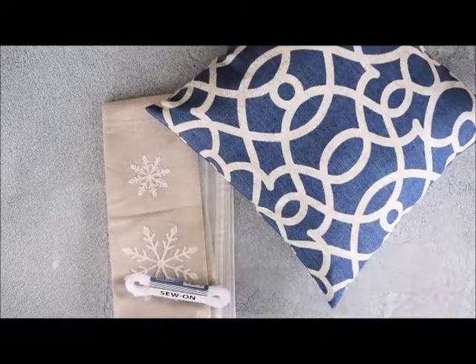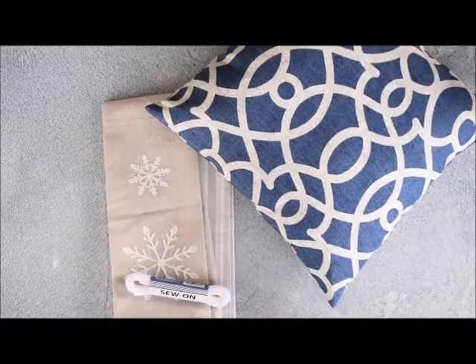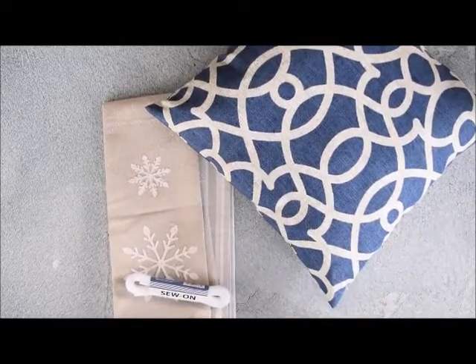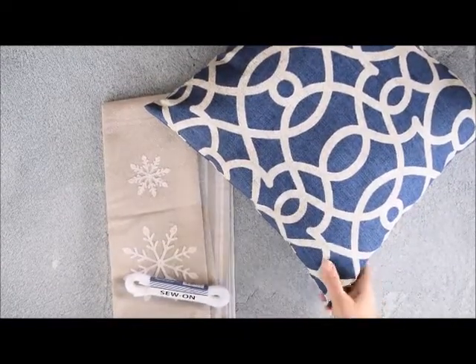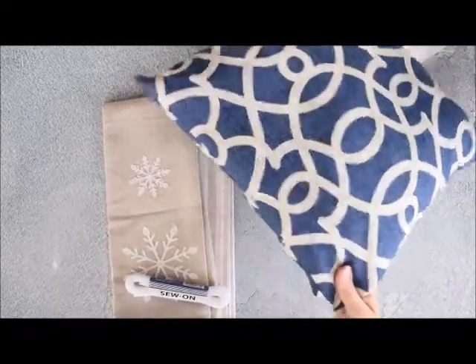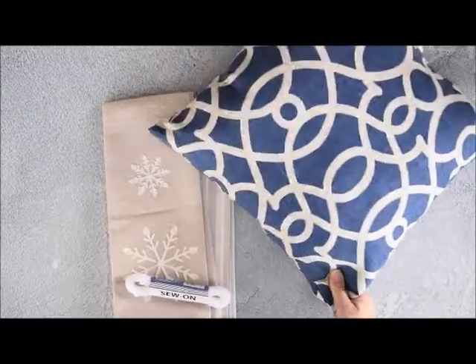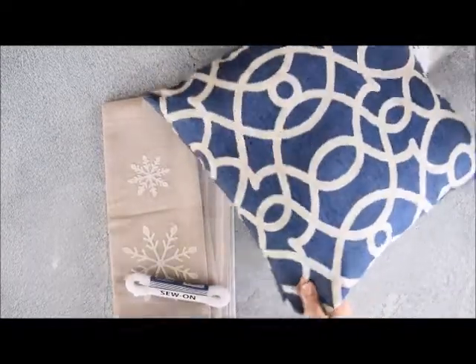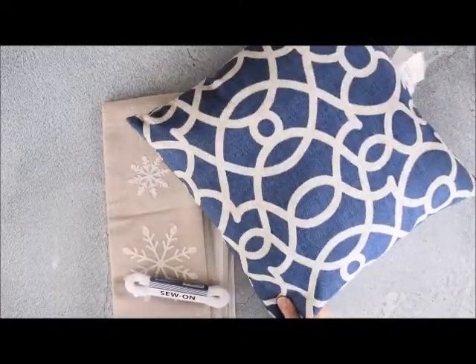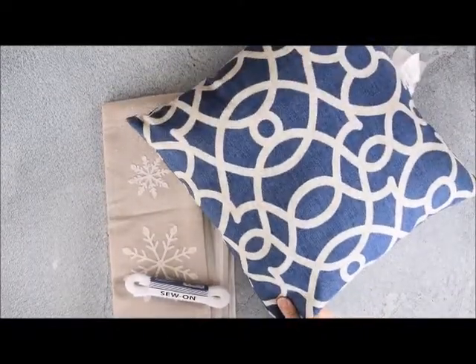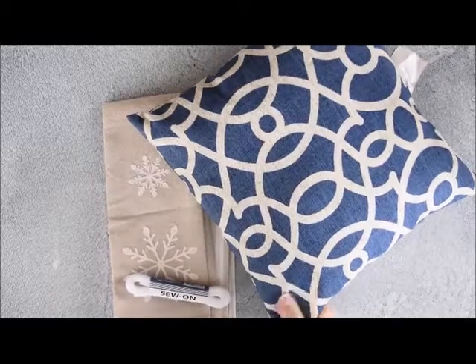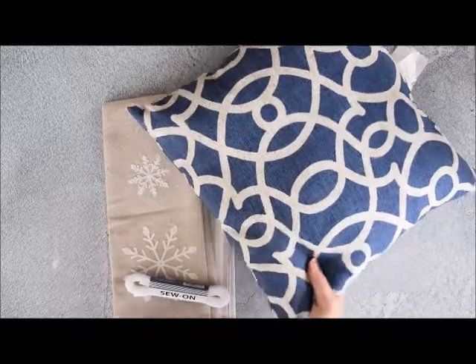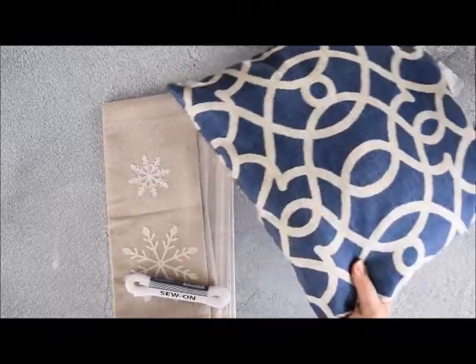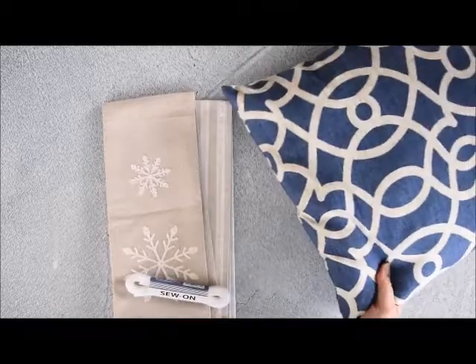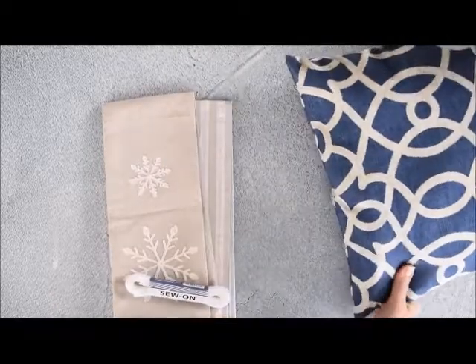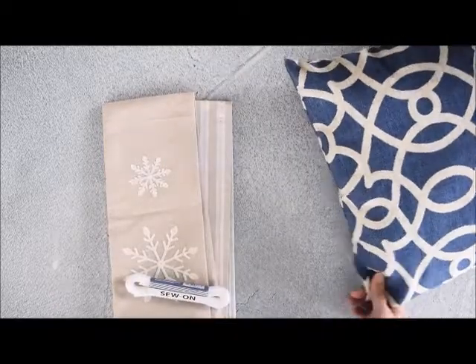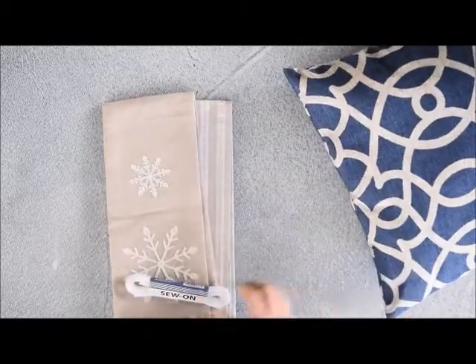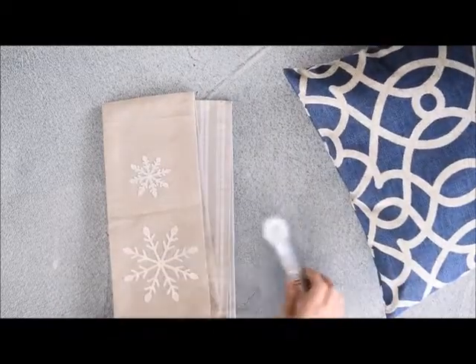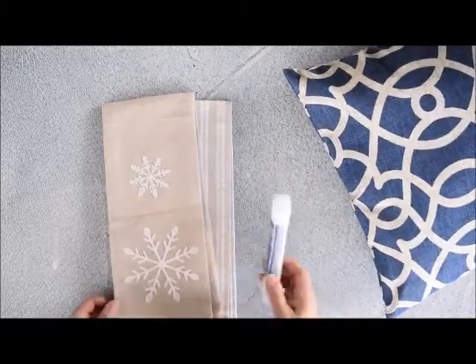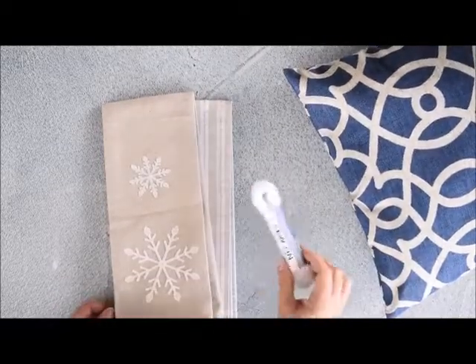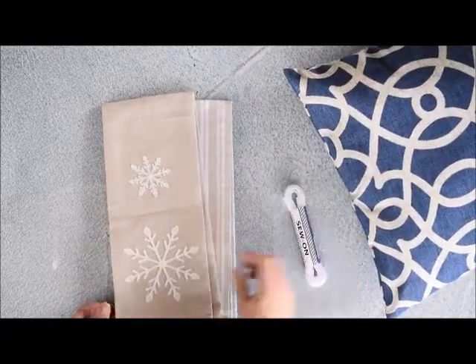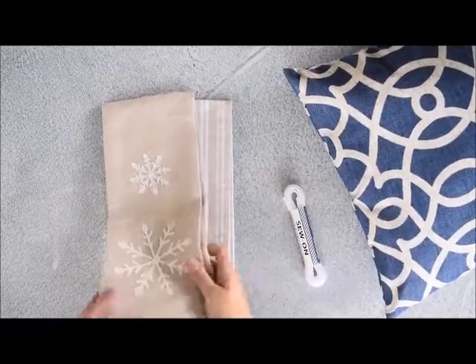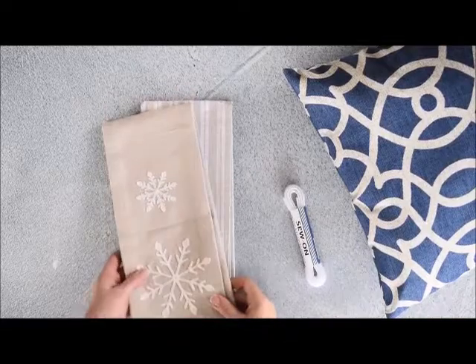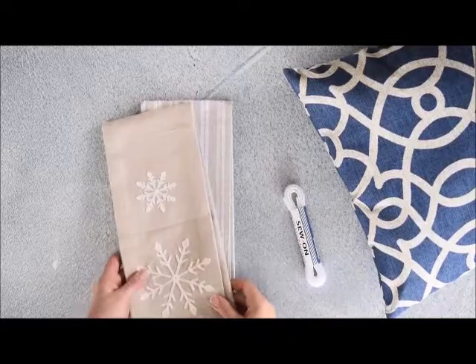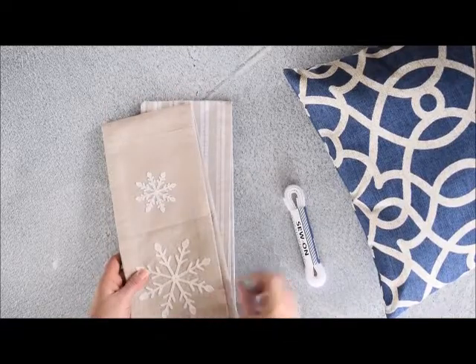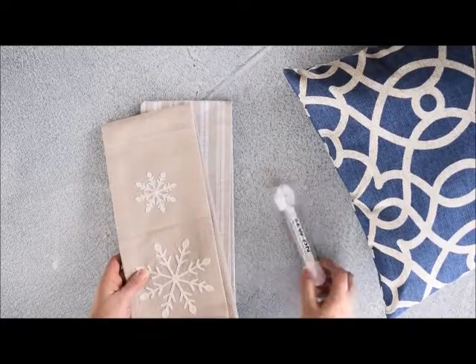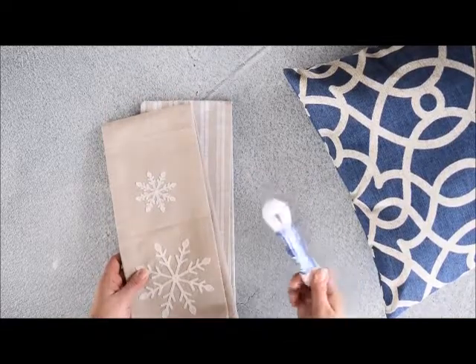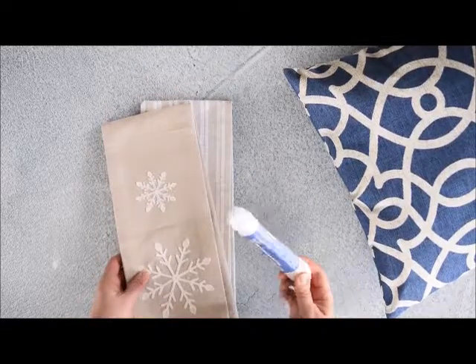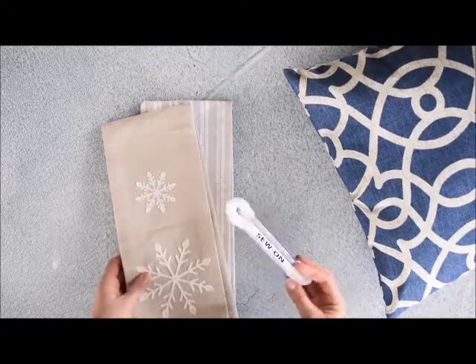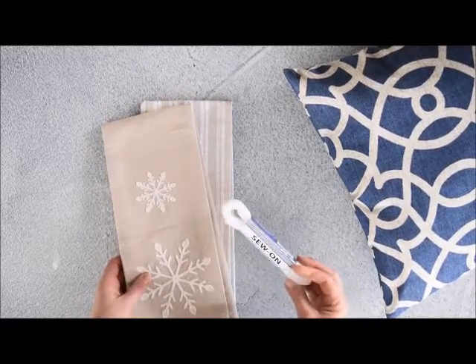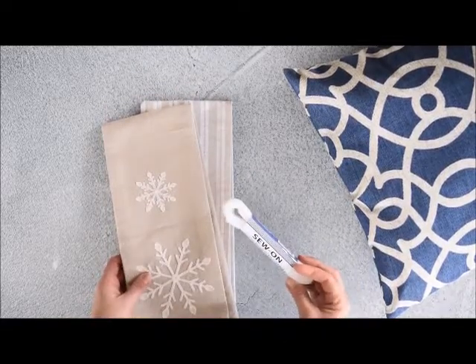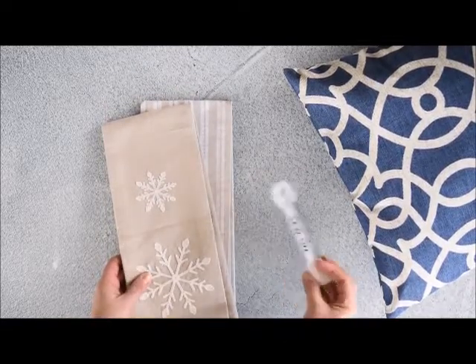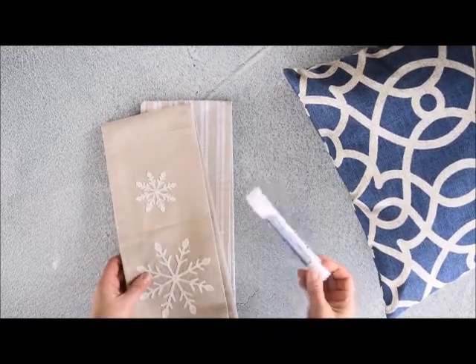Today's project is making a cover for this throw pillow. To do this, we're going to use dish towels and some hook and loop fastener.